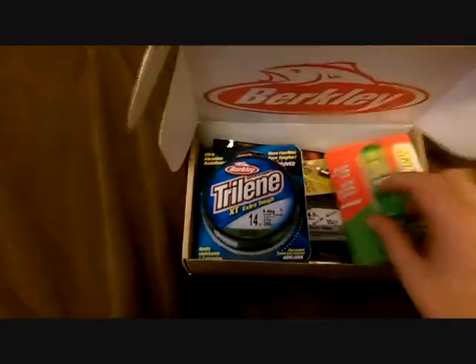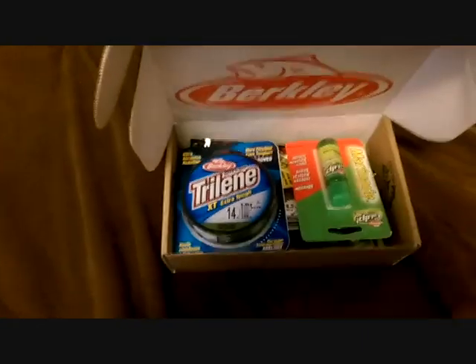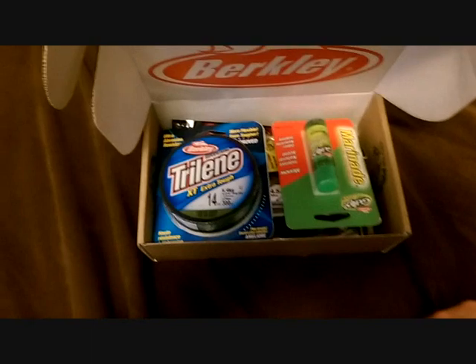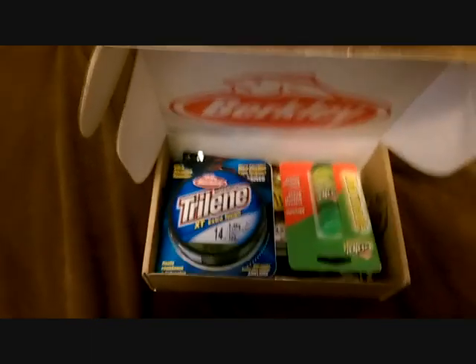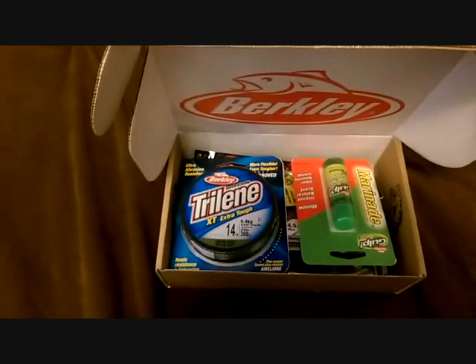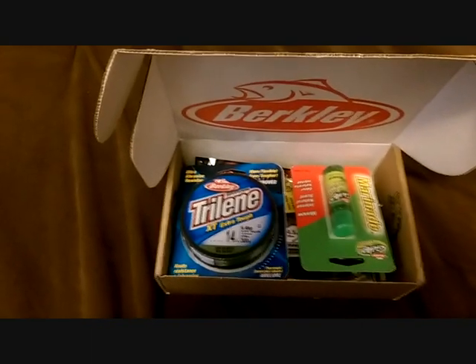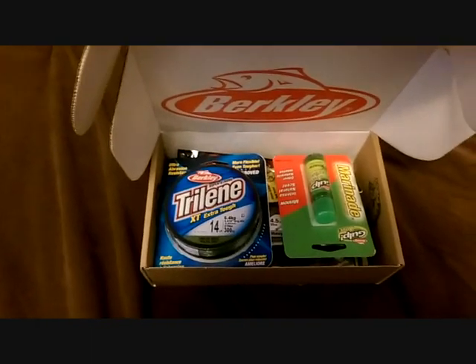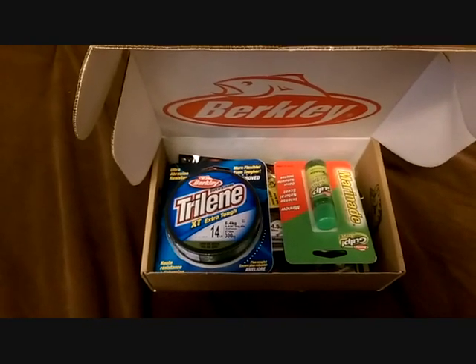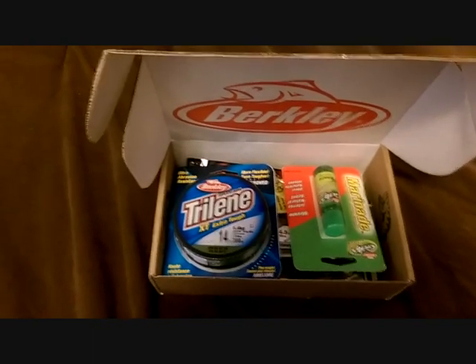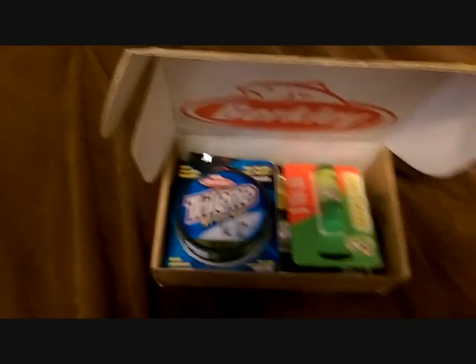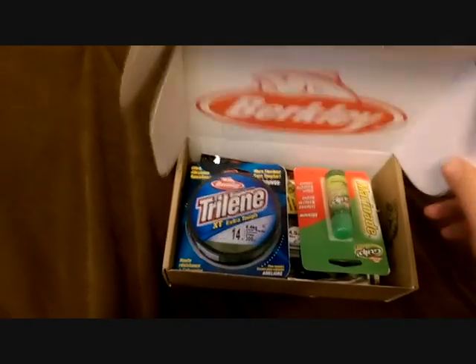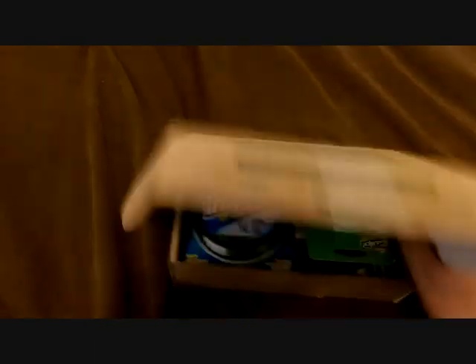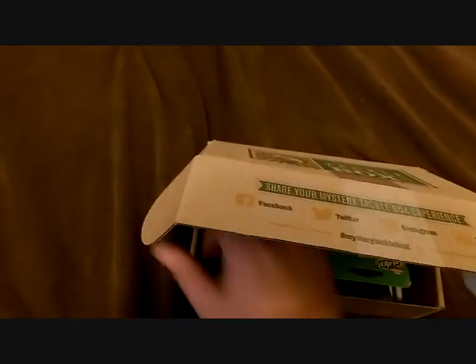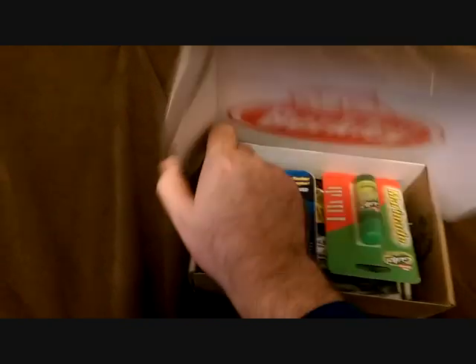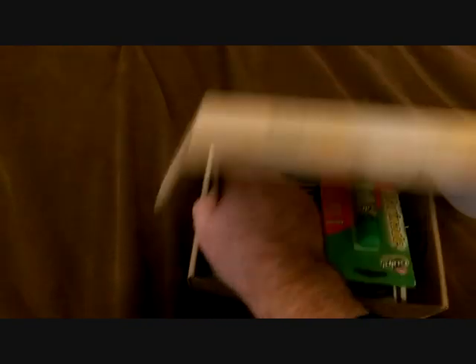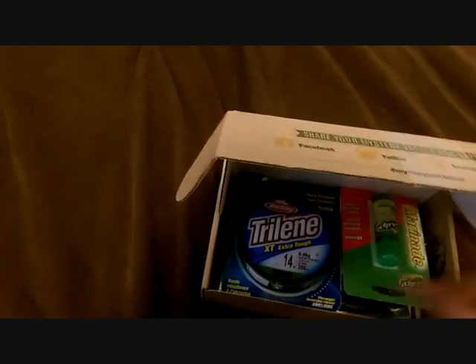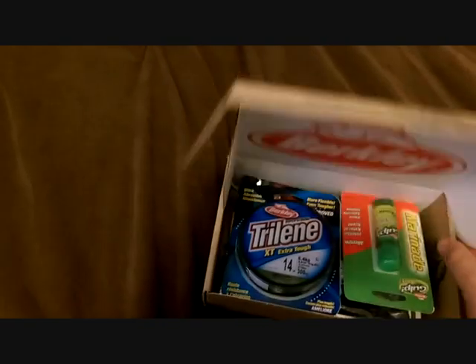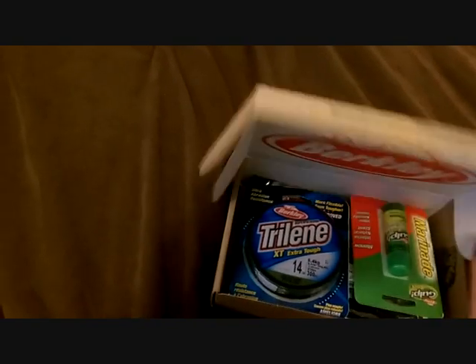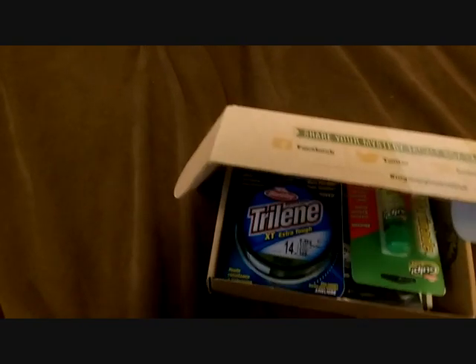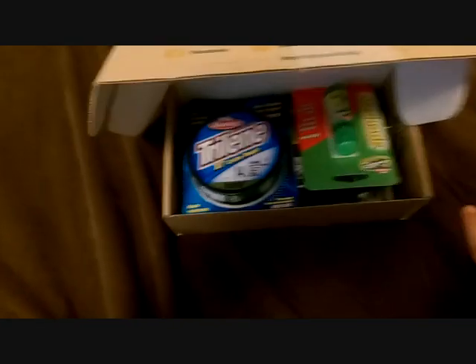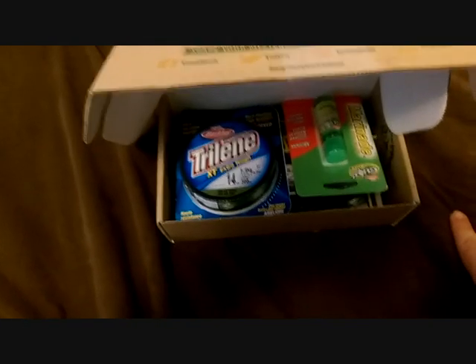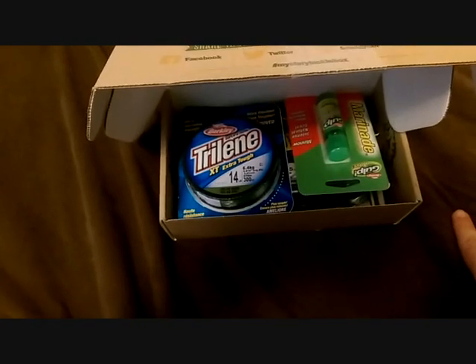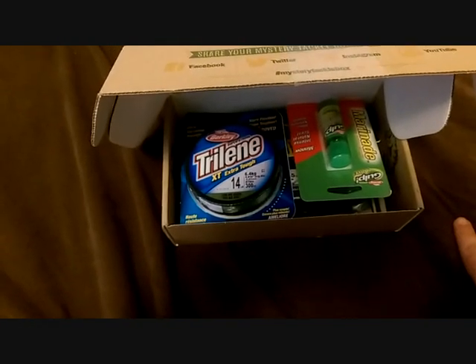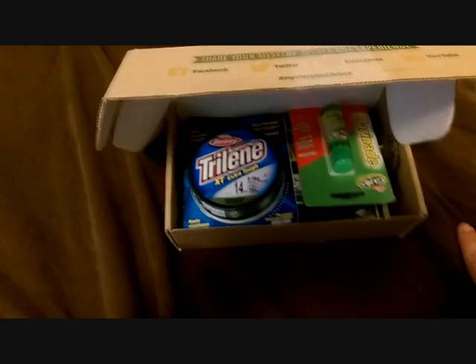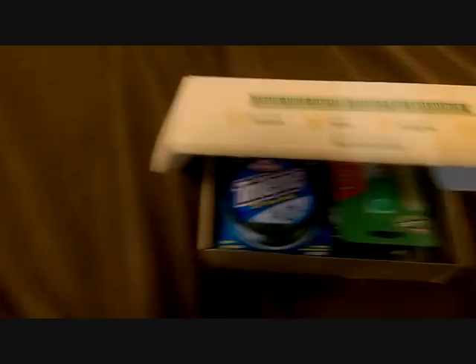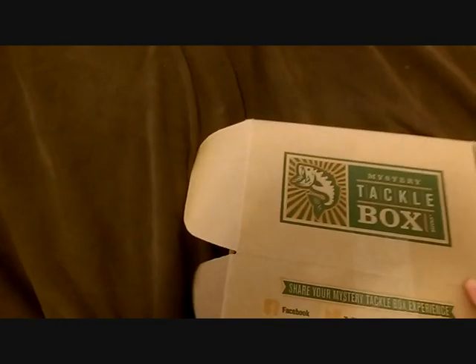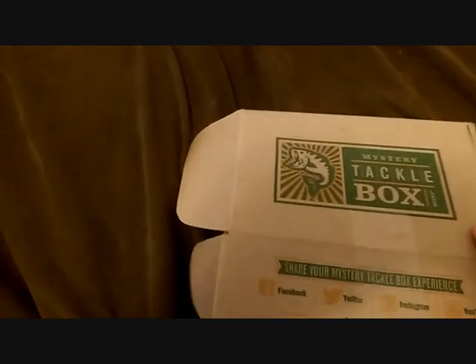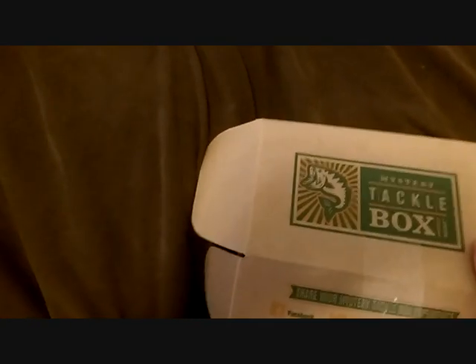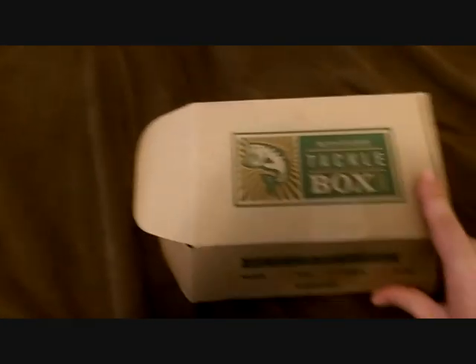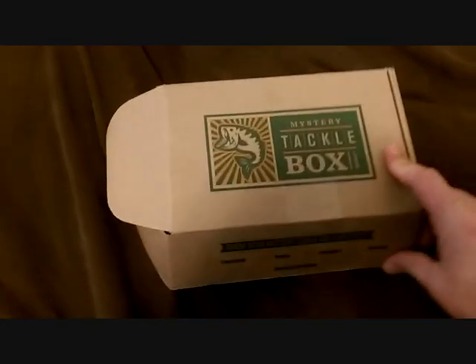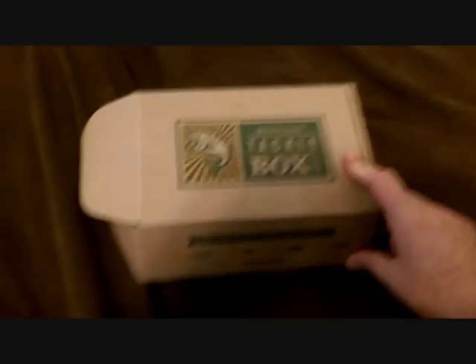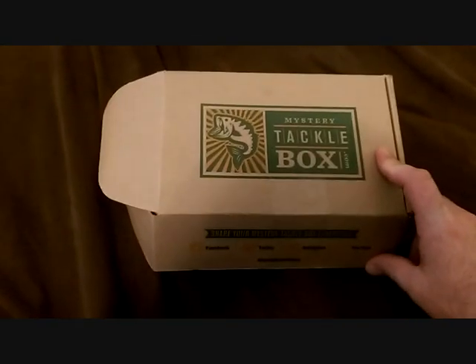I don't even know if I'll even get another one from Mystery Tackle Box. This is a very crappy box — I was expecting a lot more out of this than just some Berkeley baits. But they only paid five dollars for it.